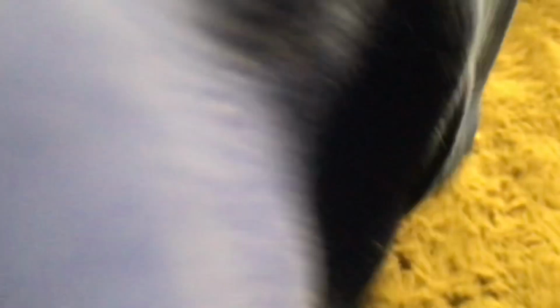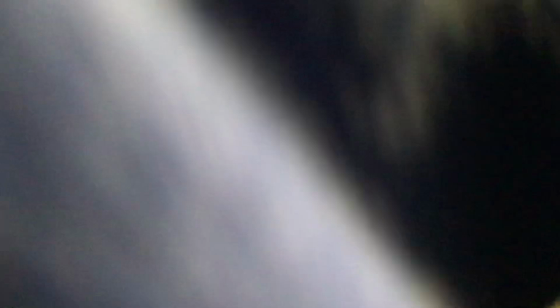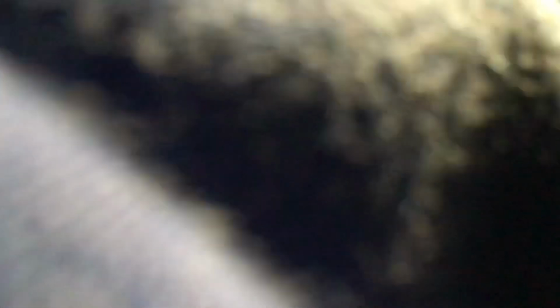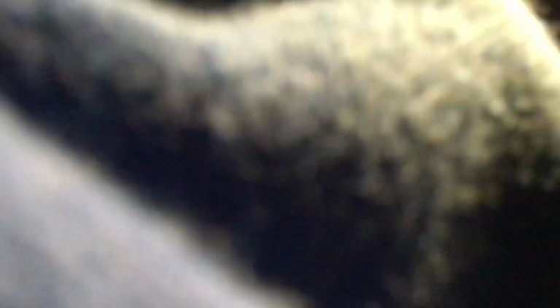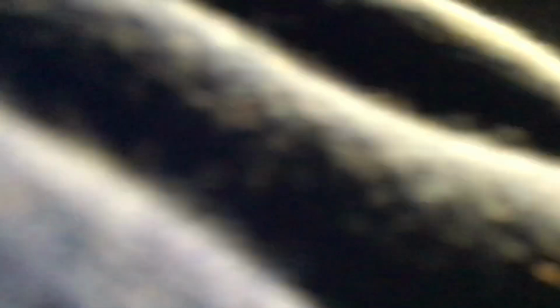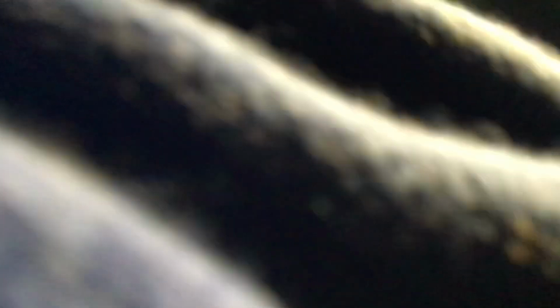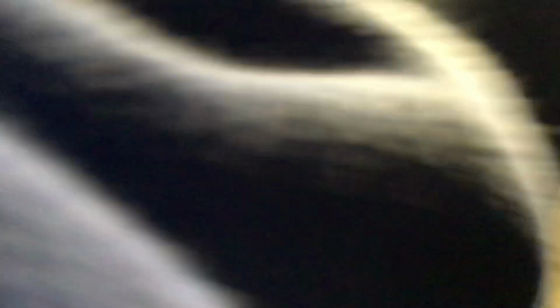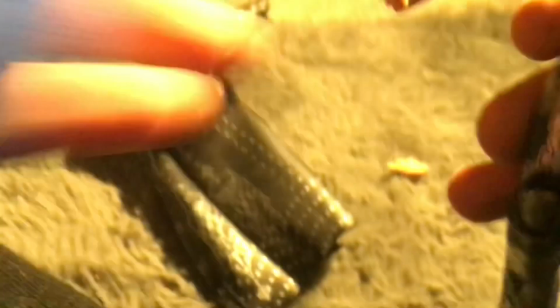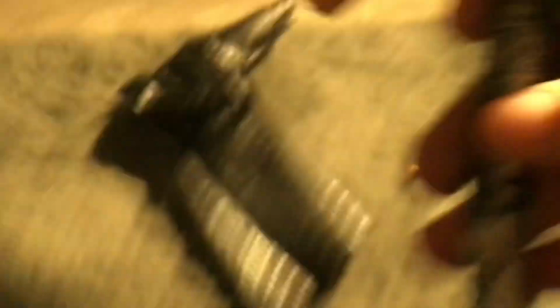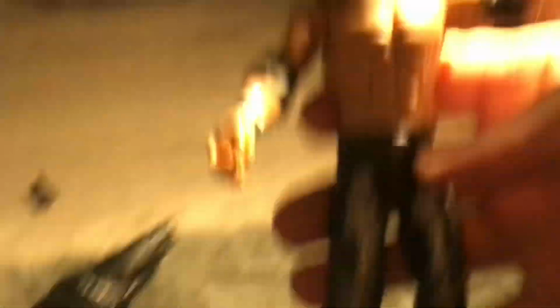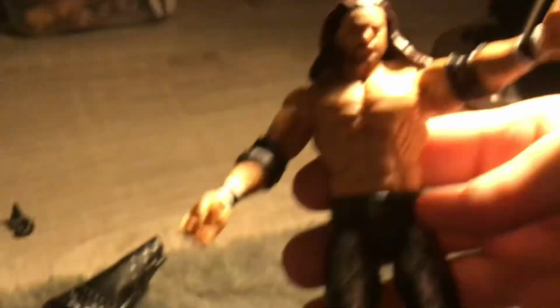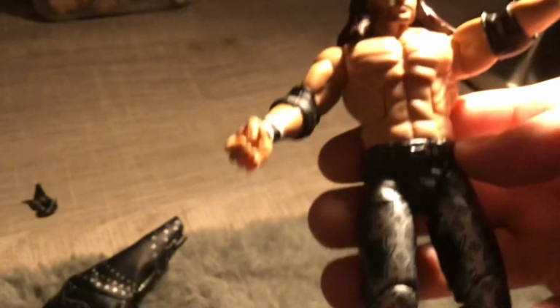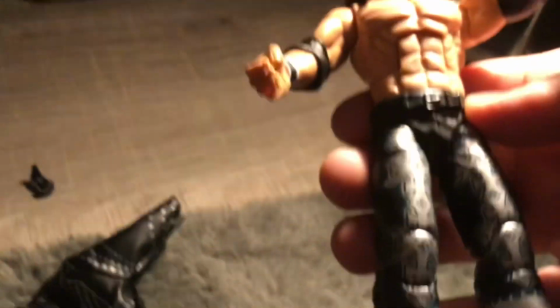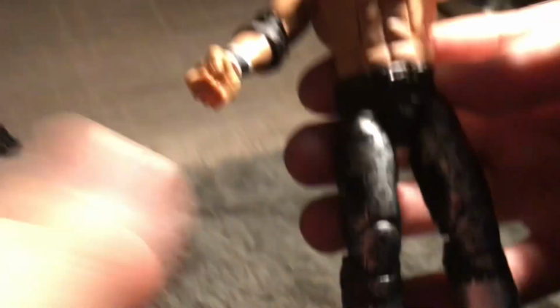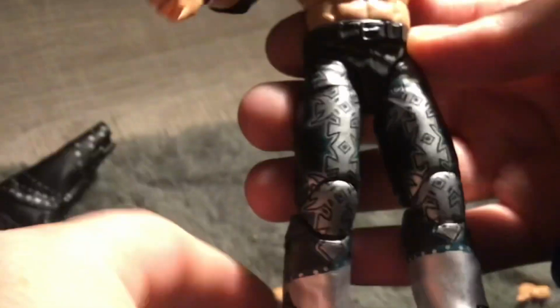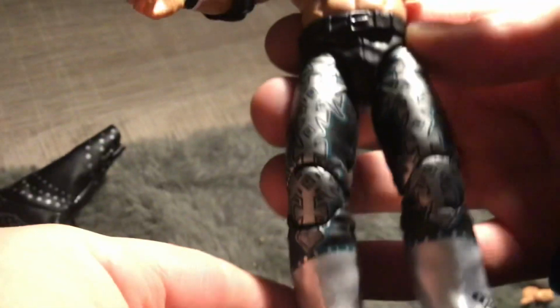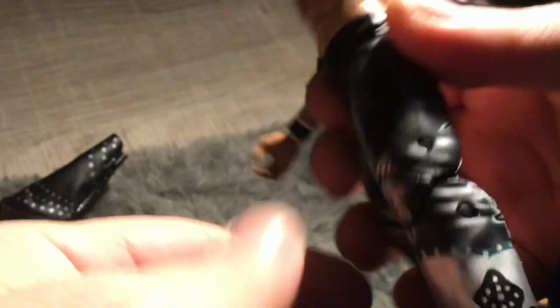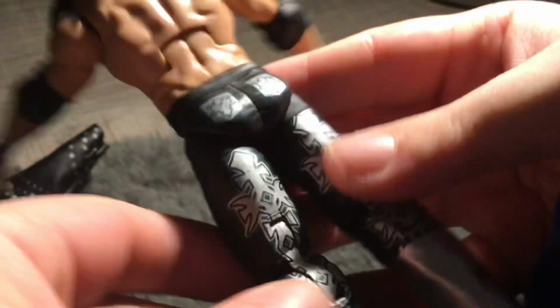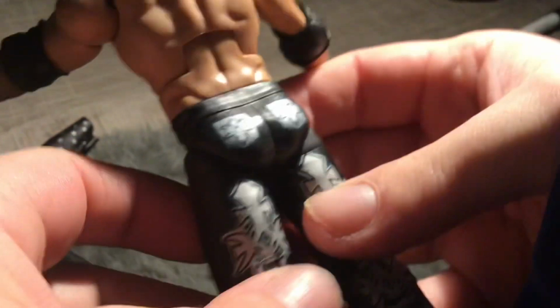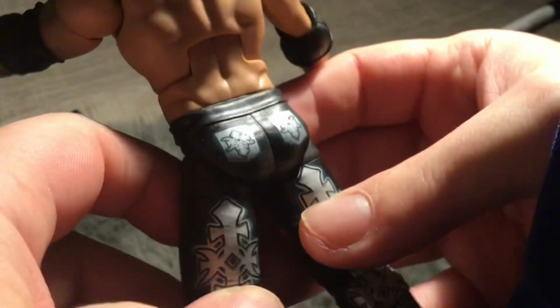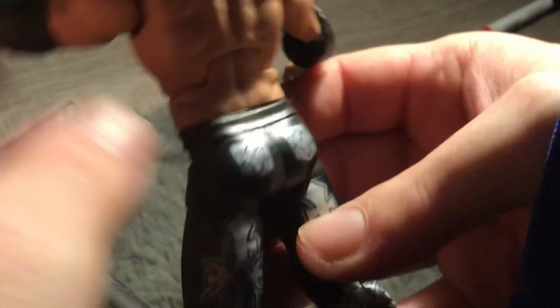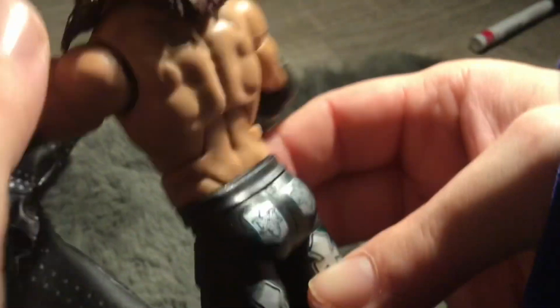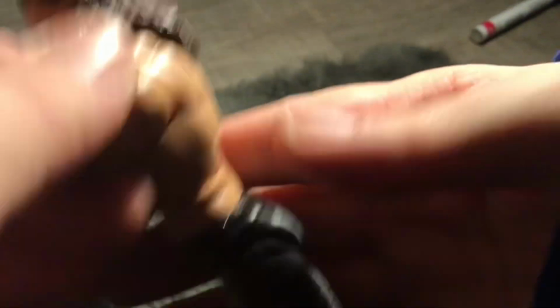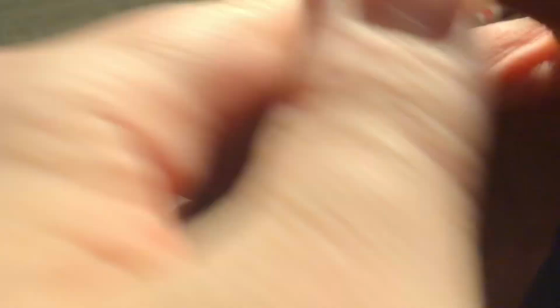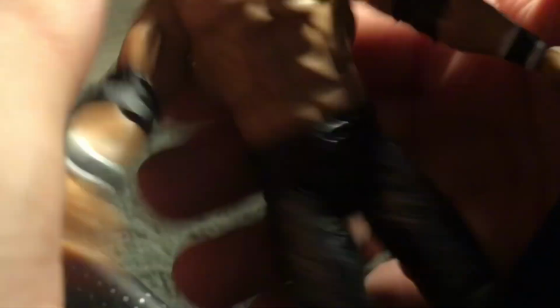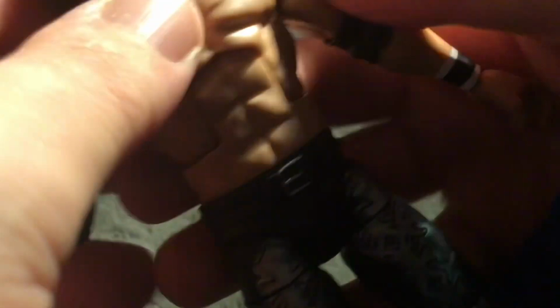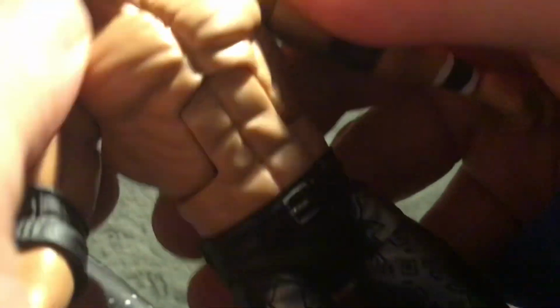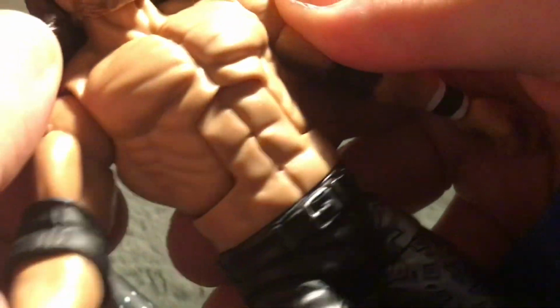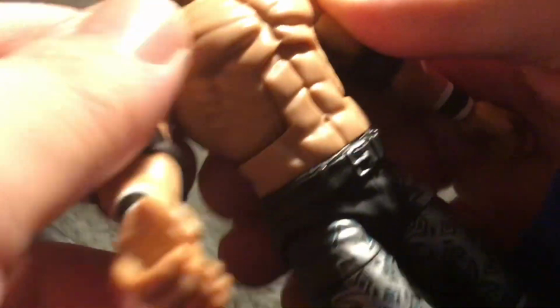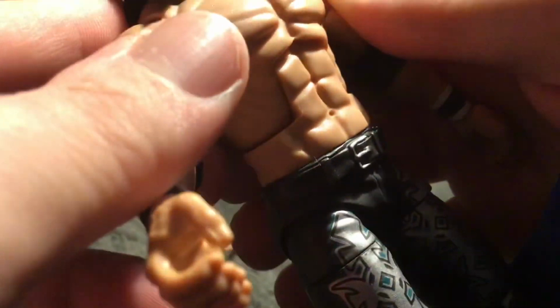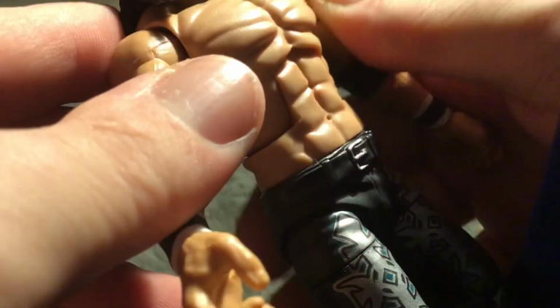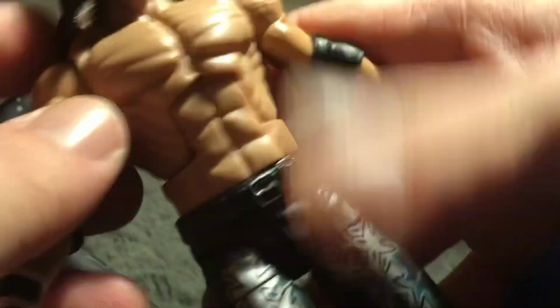Getting into the actual figure details — the color scheme is silver, blue, and black. And the hair — I like the hair, it looks just like the prototype pictures.